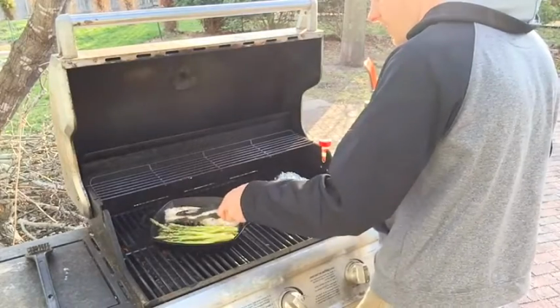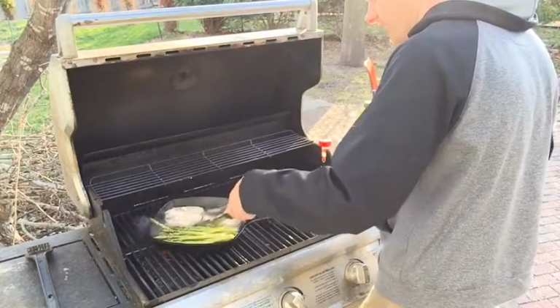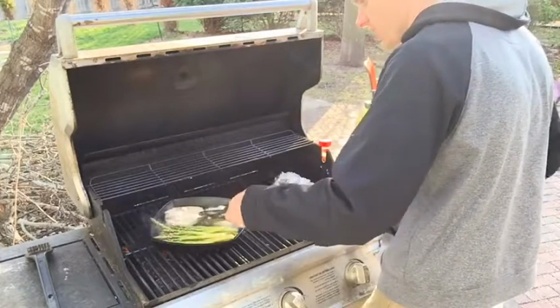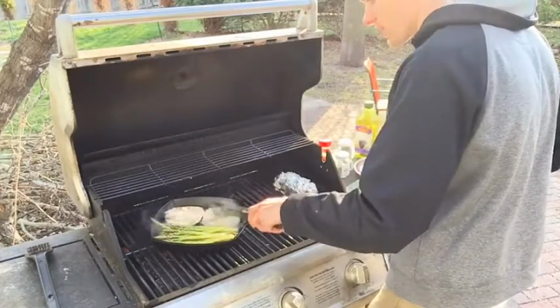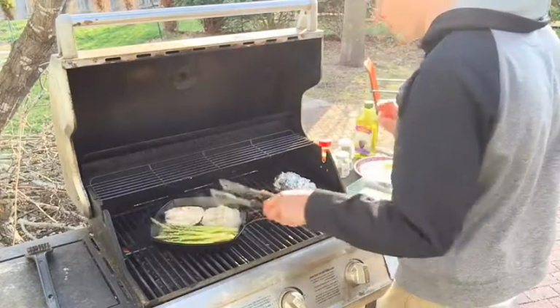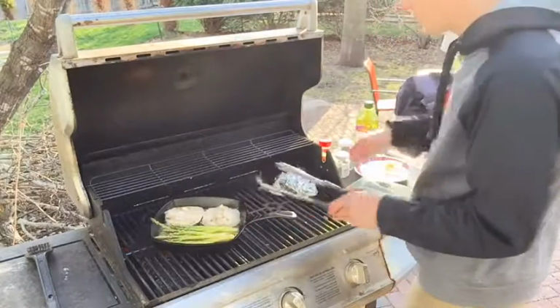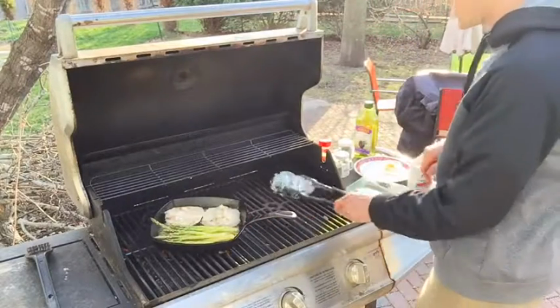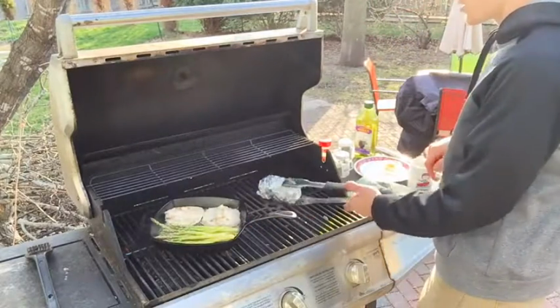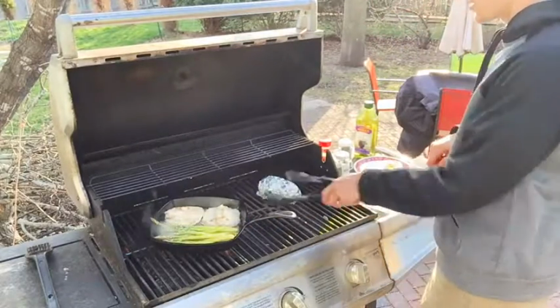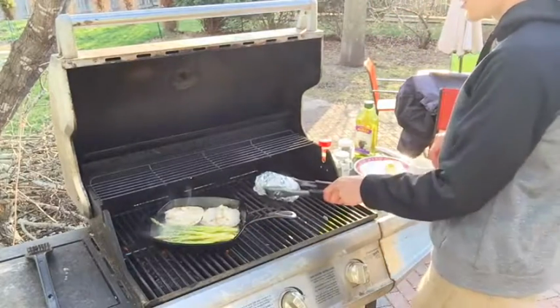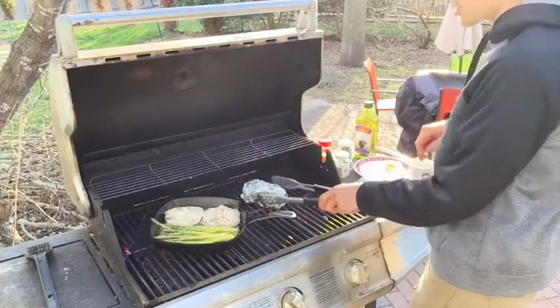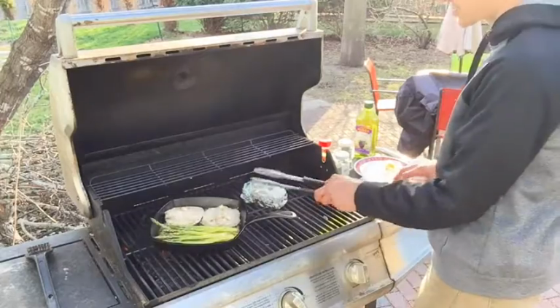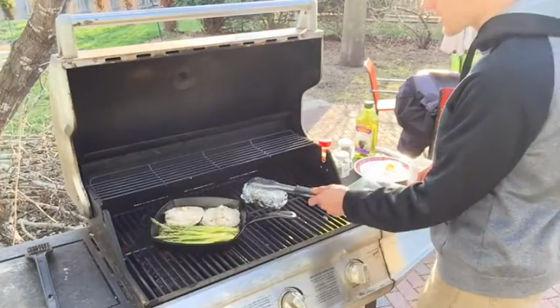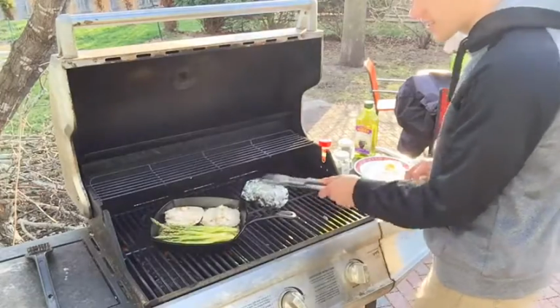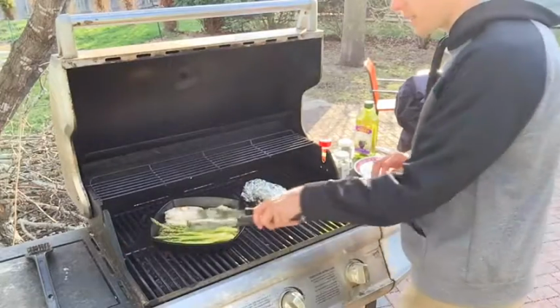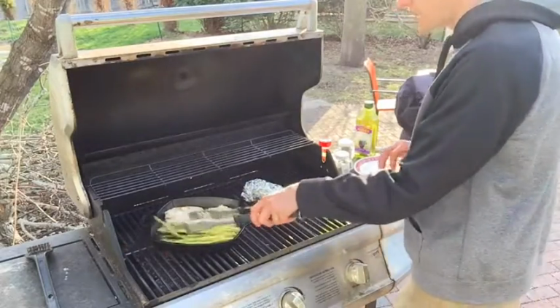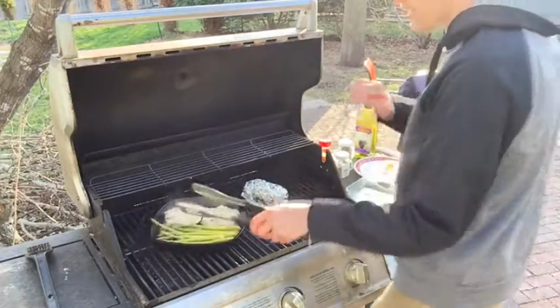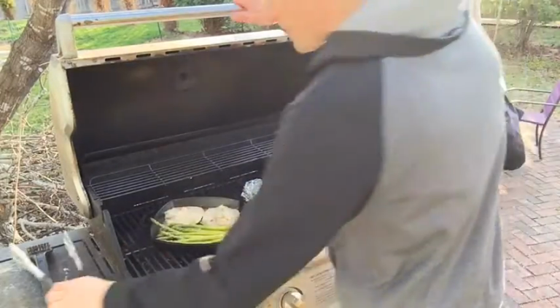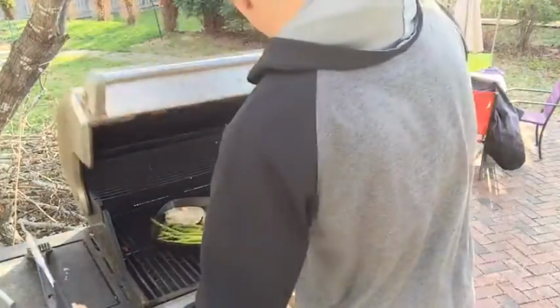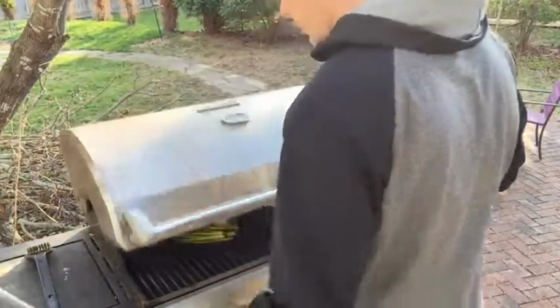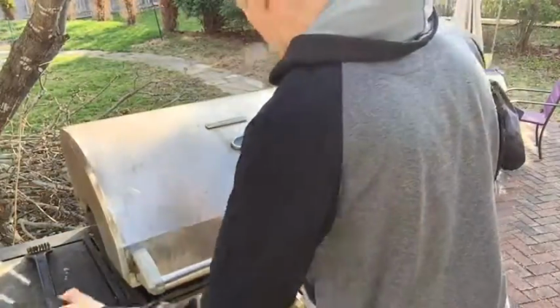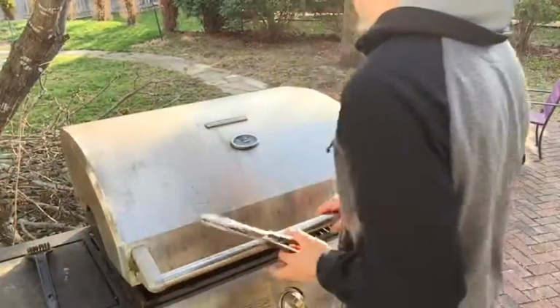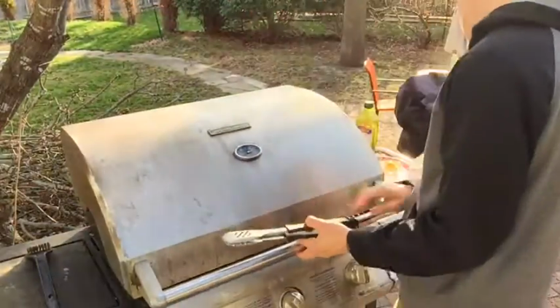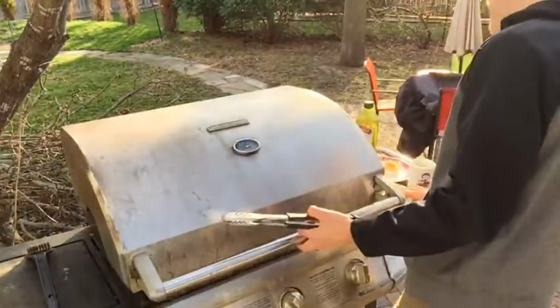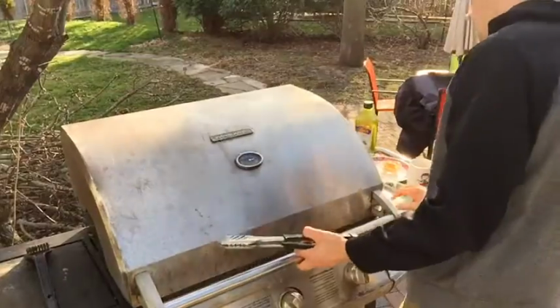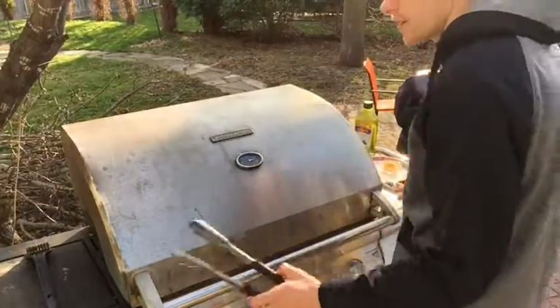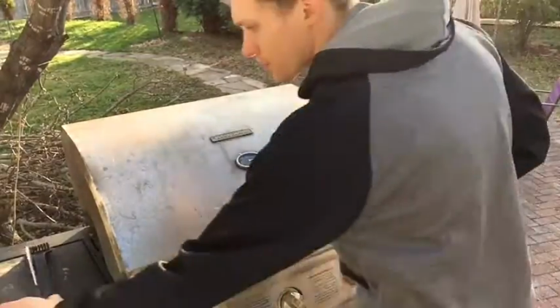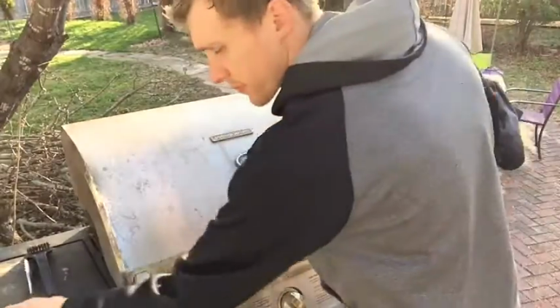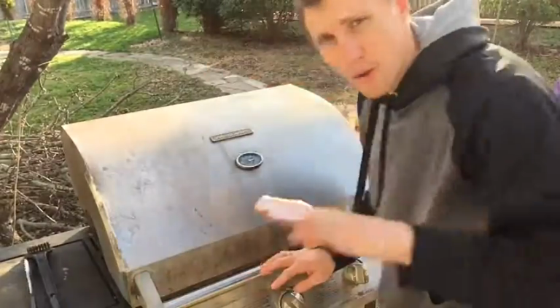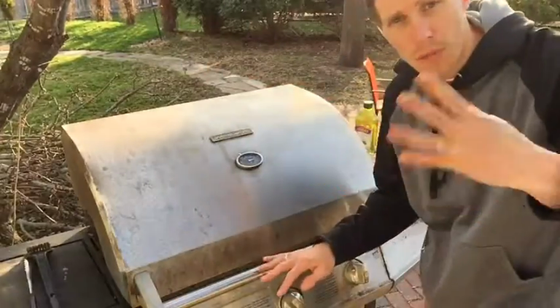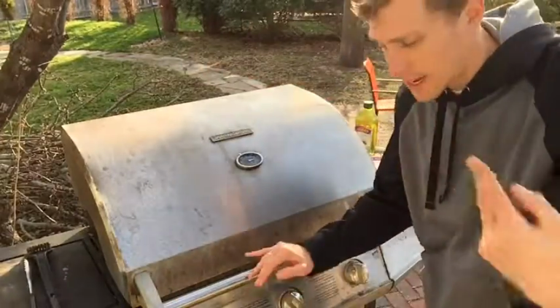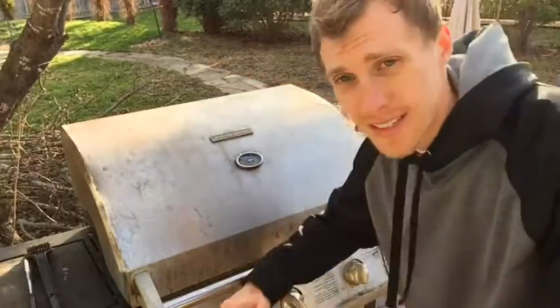Now let that soak in — beautiful. Just a quarter turn to make sure it's nicely browned on all sides. We're gonna let that cook for about four more minutes and we'll be set to go.